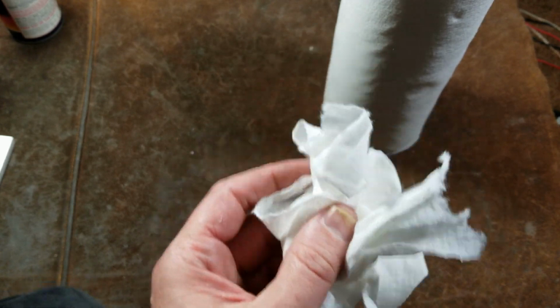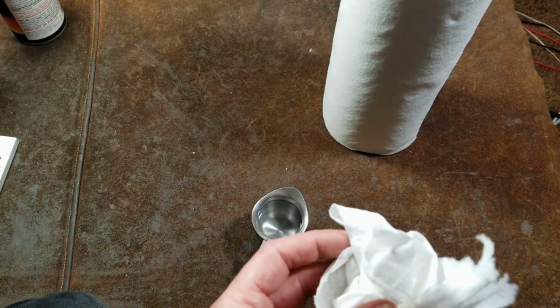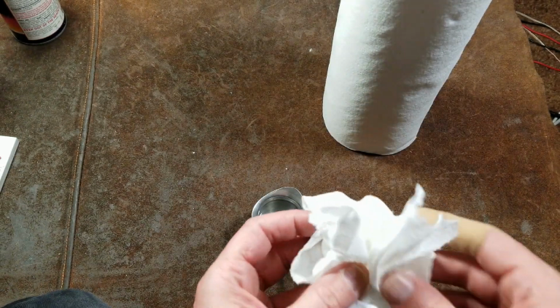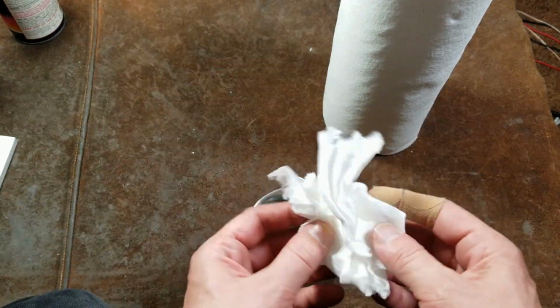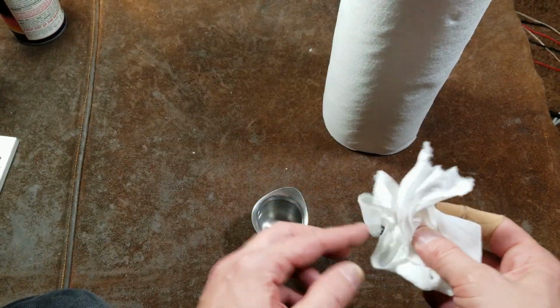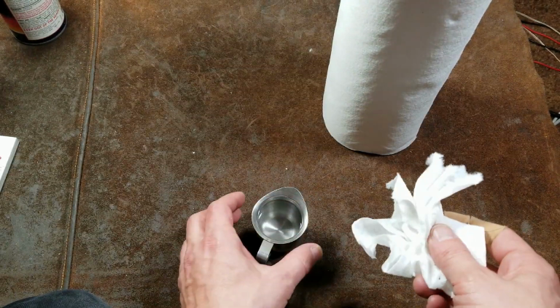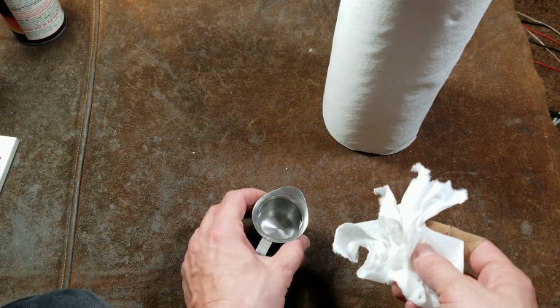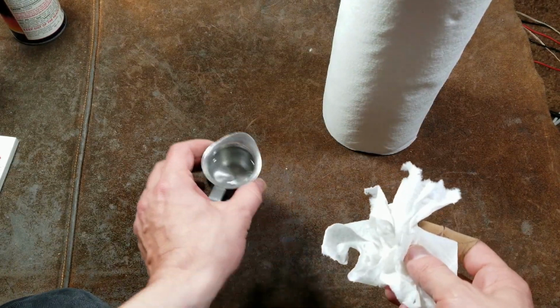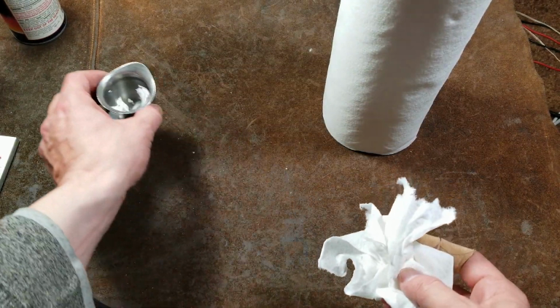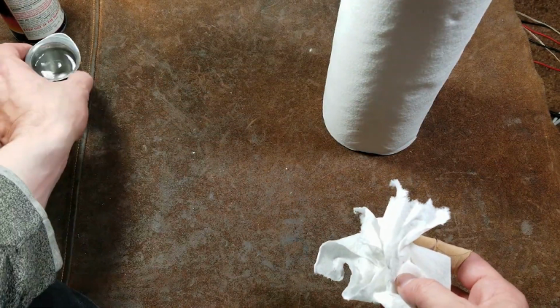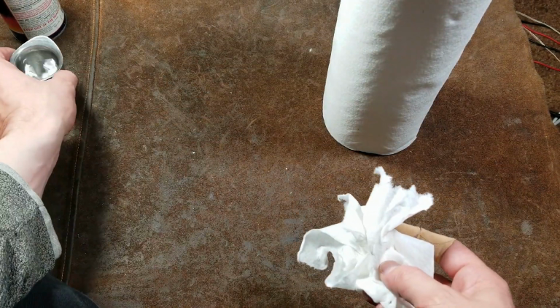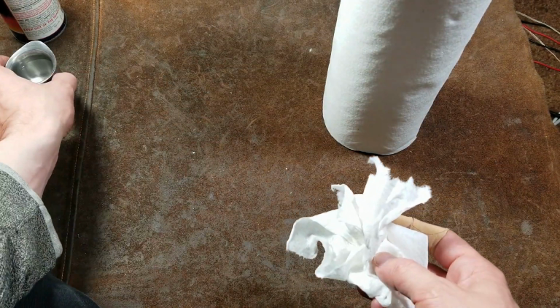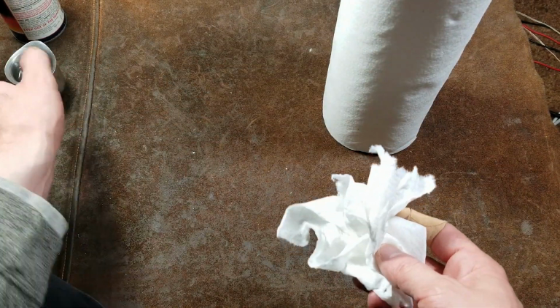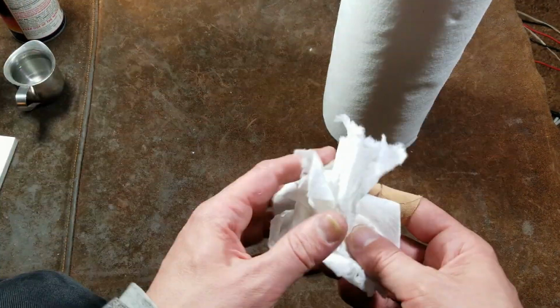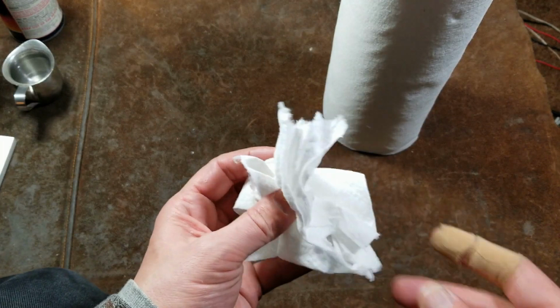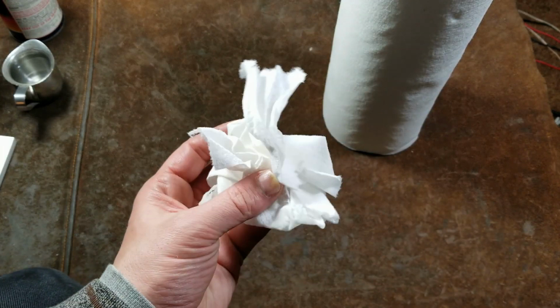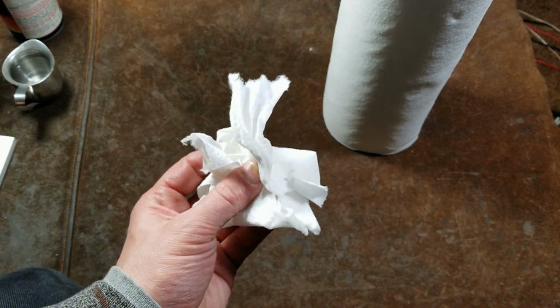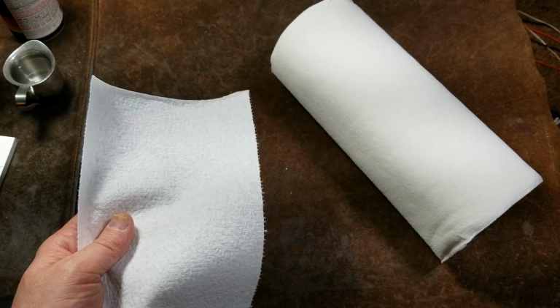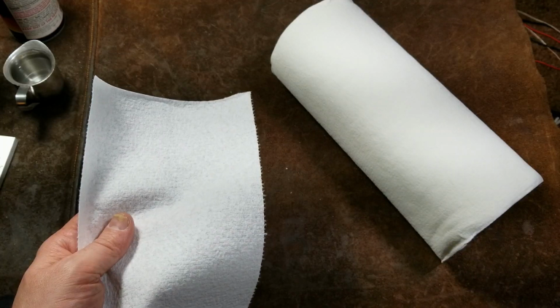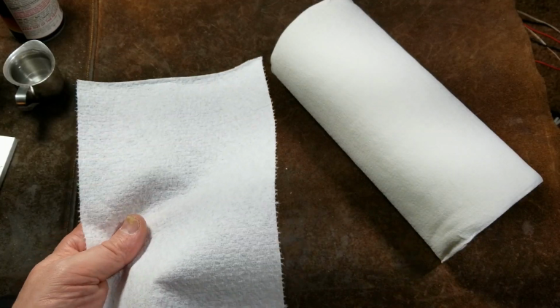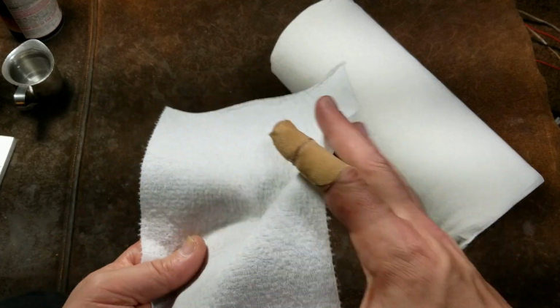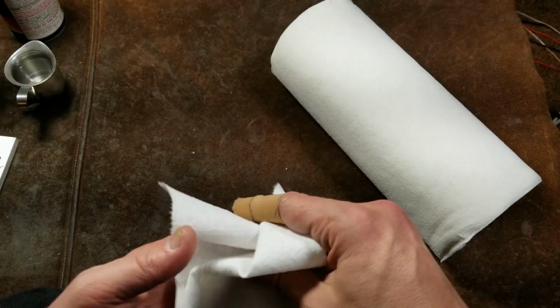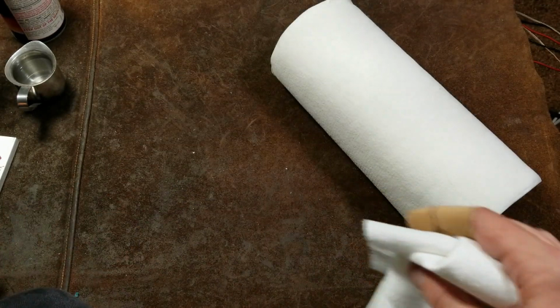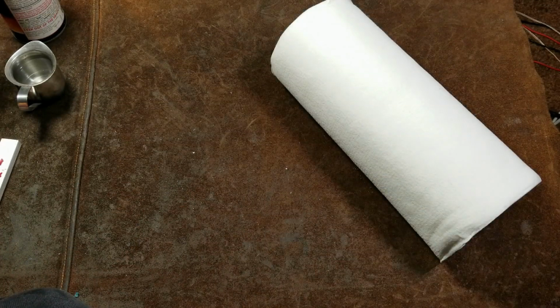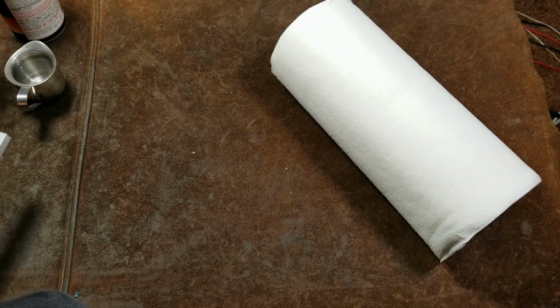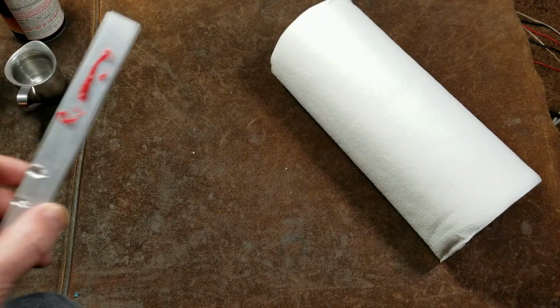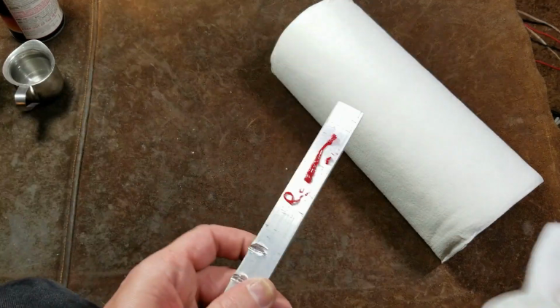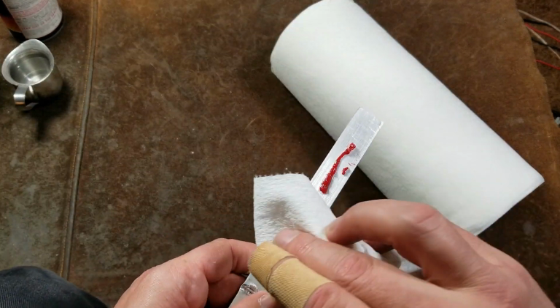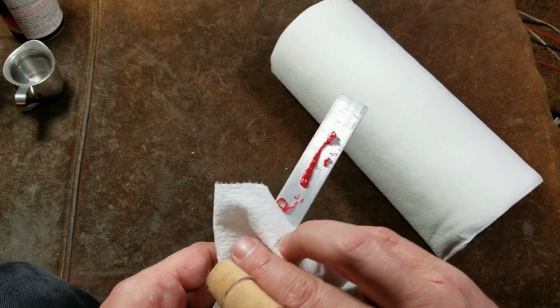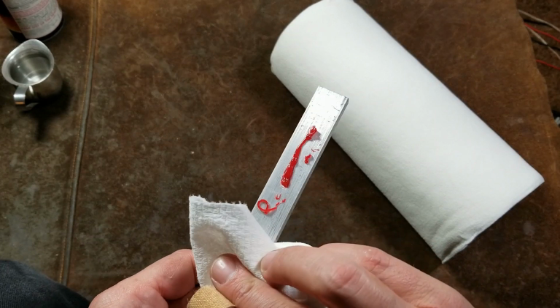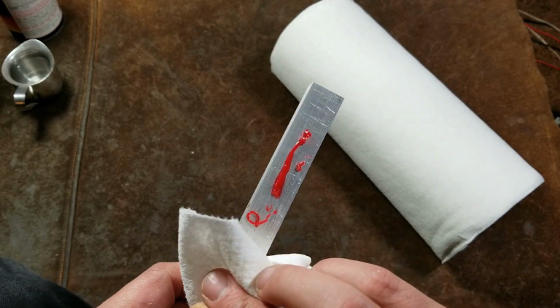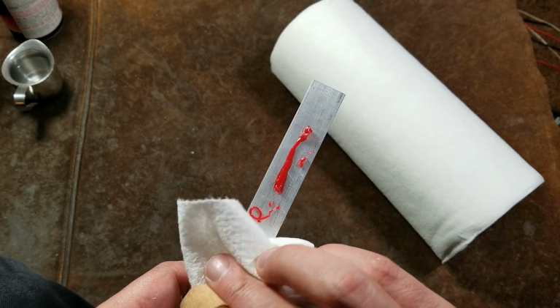That is one situation where a Bounty or a Brawny may be a little bit better — when they're particularly wet. But for me, these are just great for when I'm trying to clean up tools.